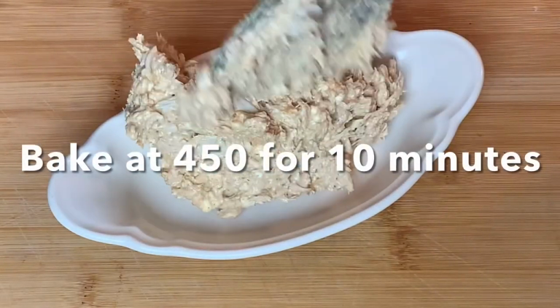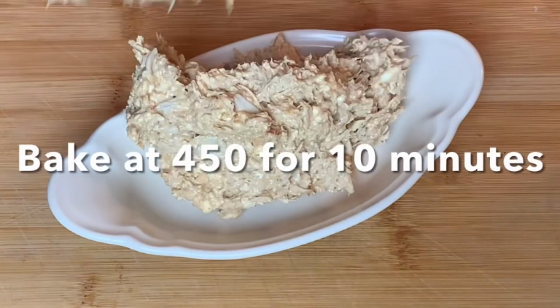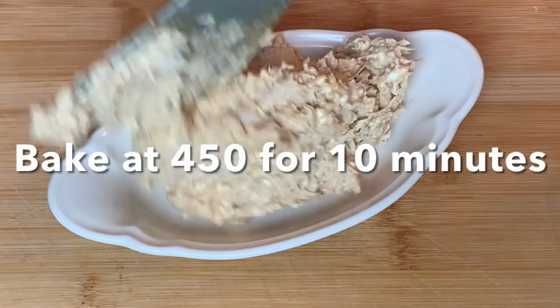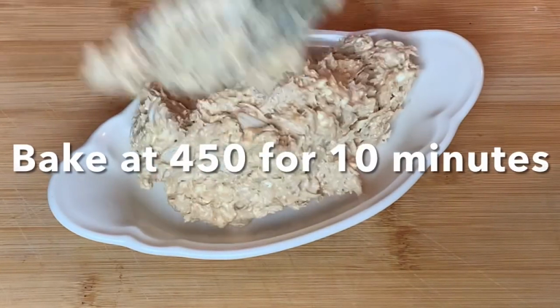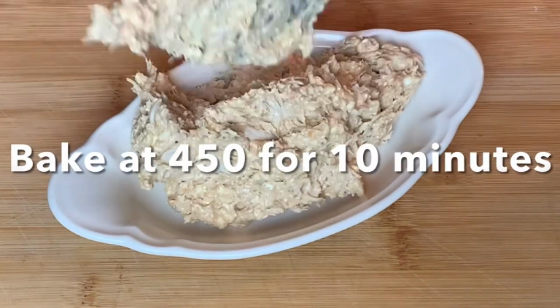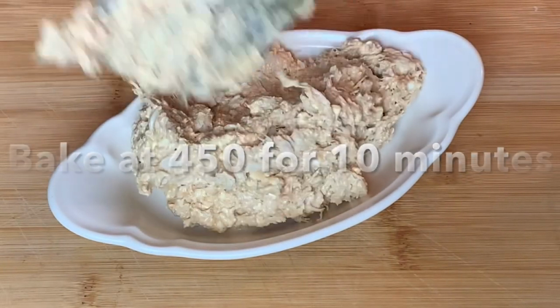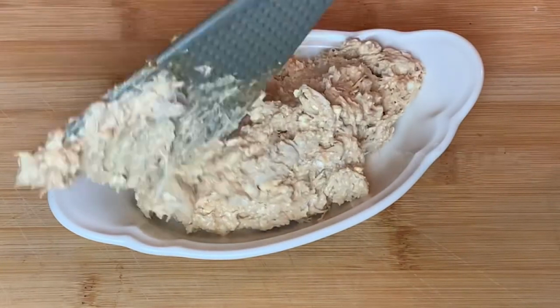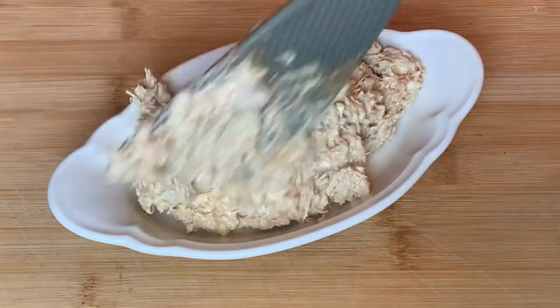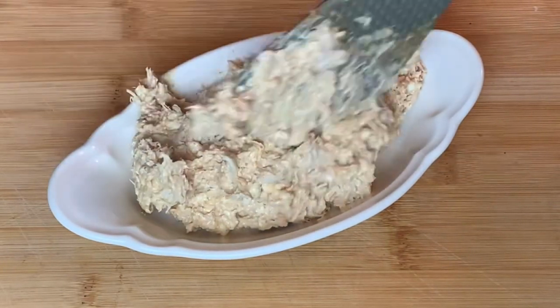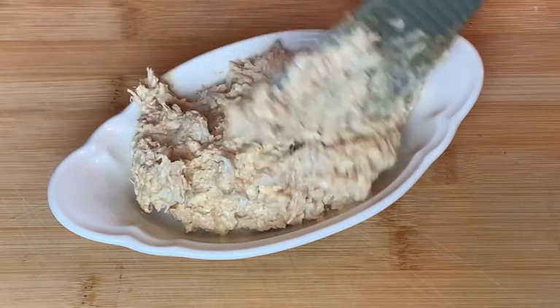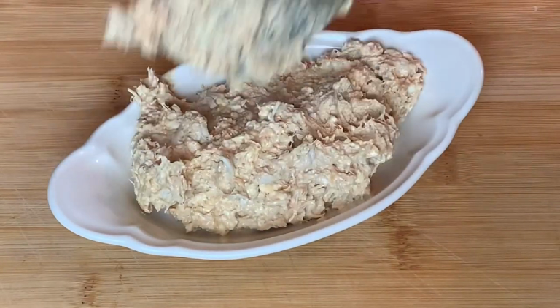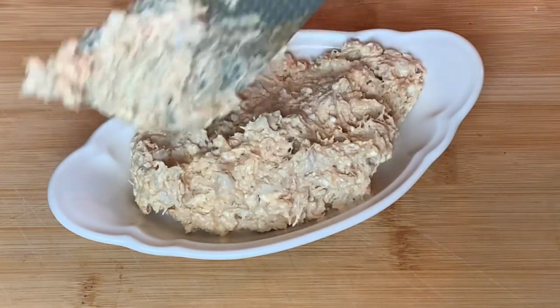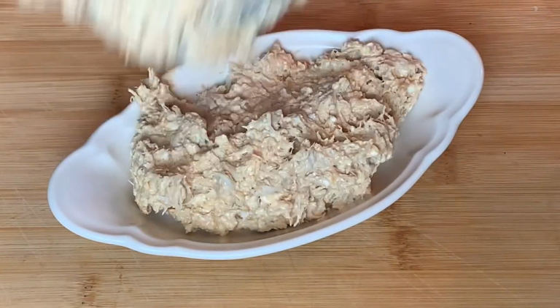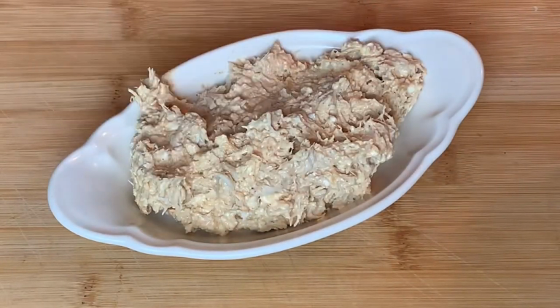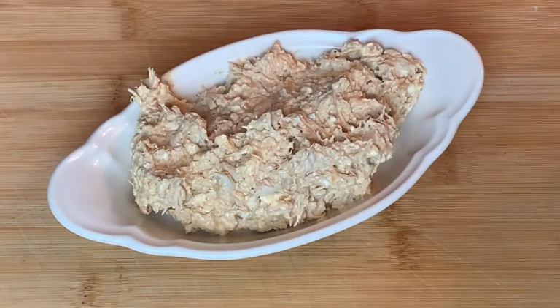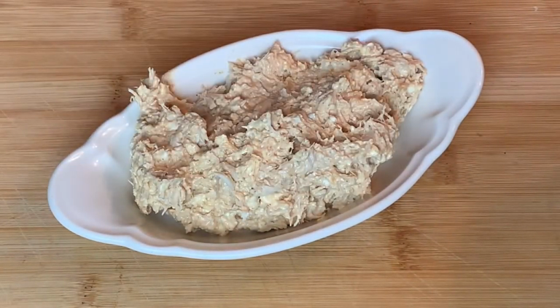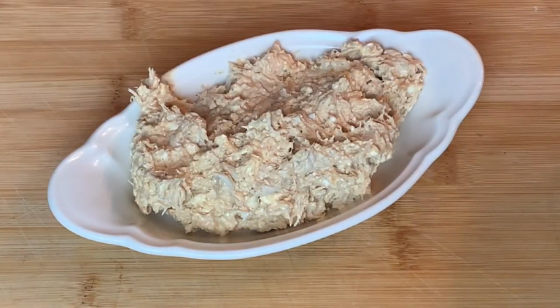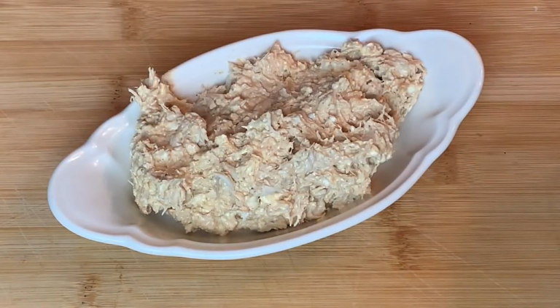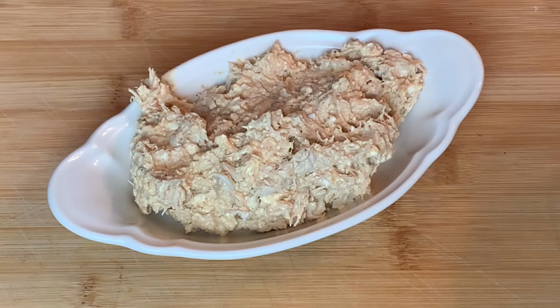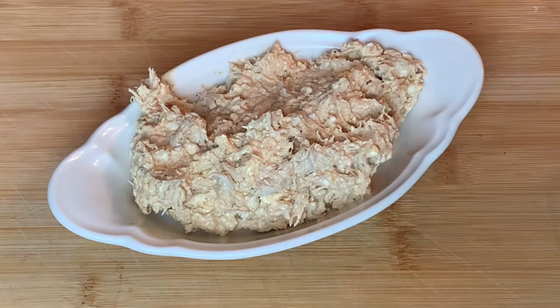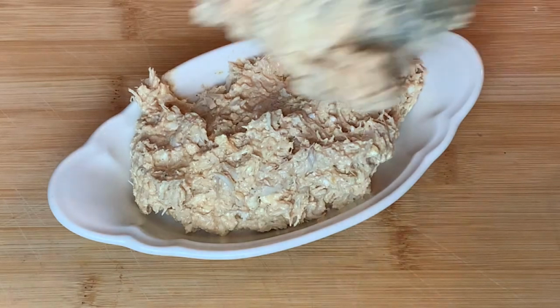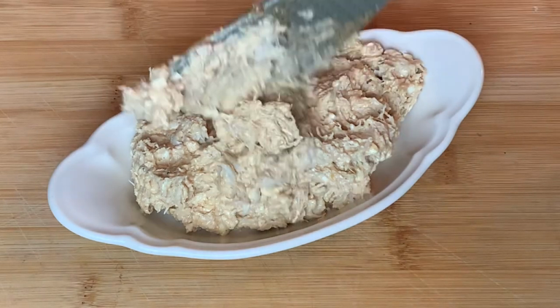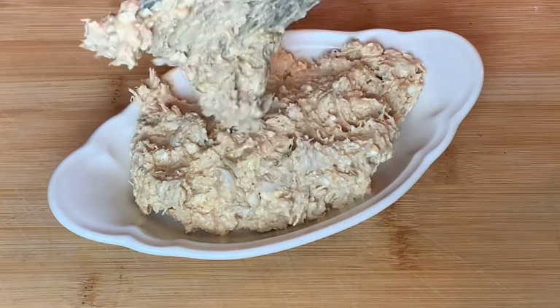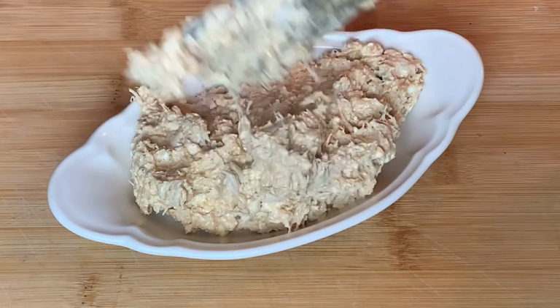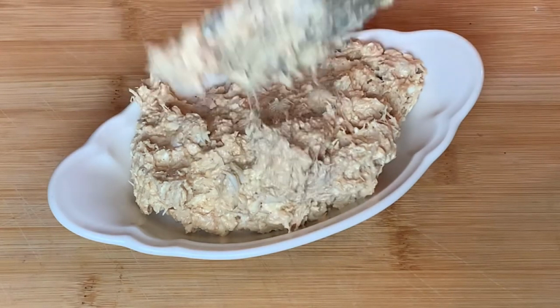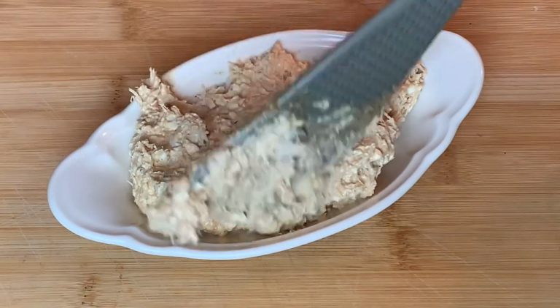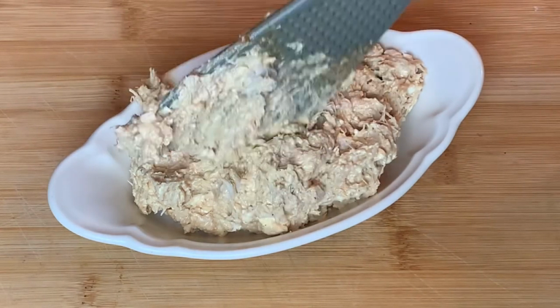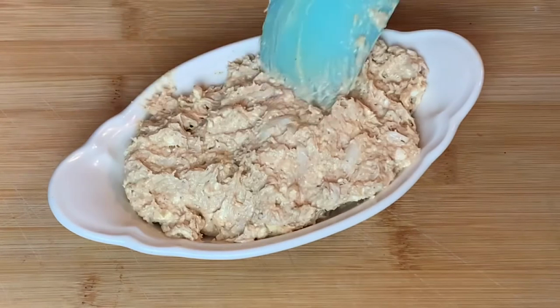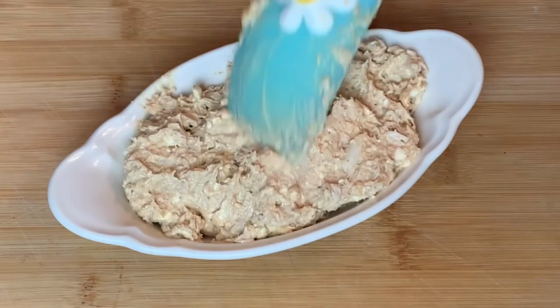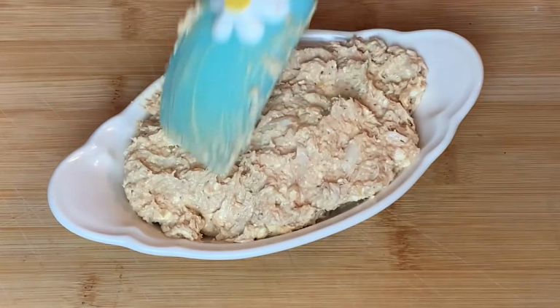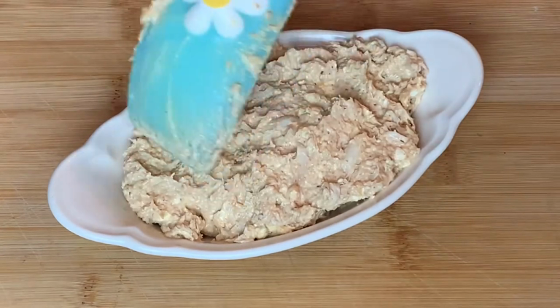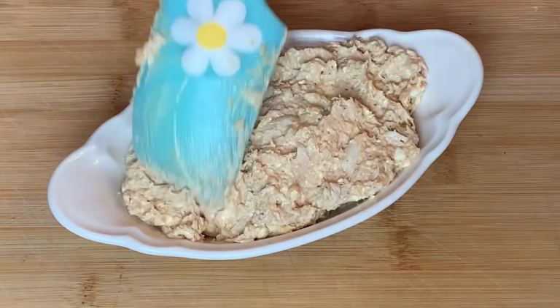I'm gonna put that mixture in a shallow casserole dish. Bake at 450 for 10 minutes.